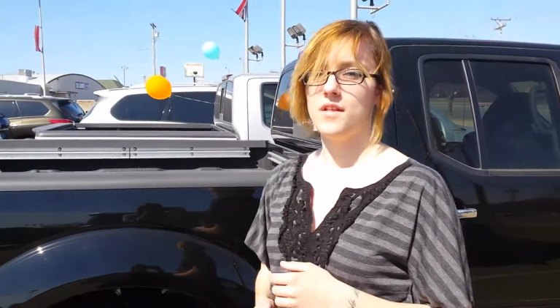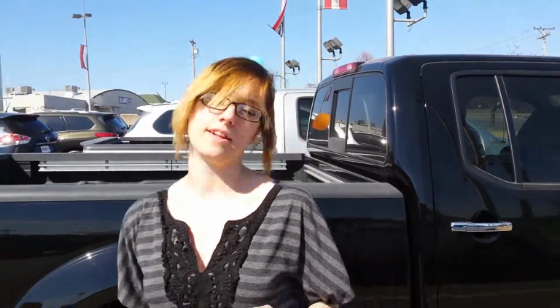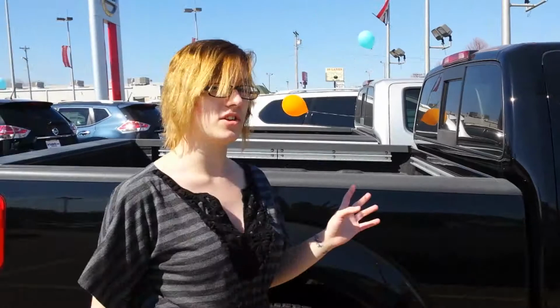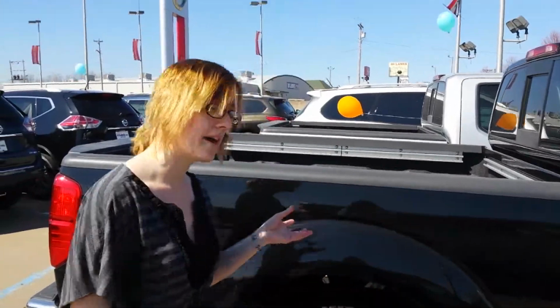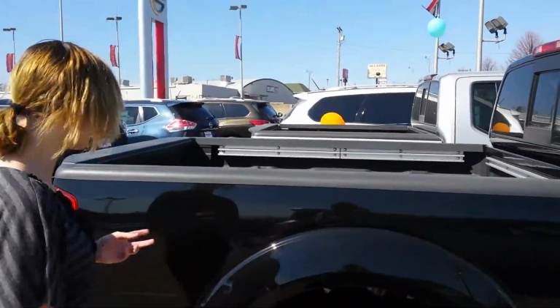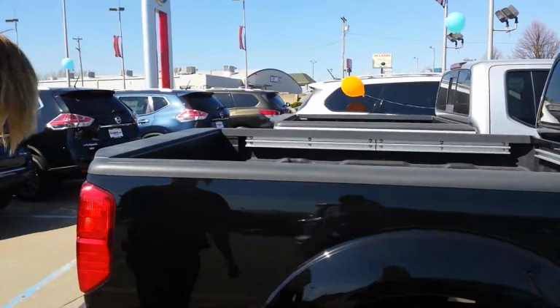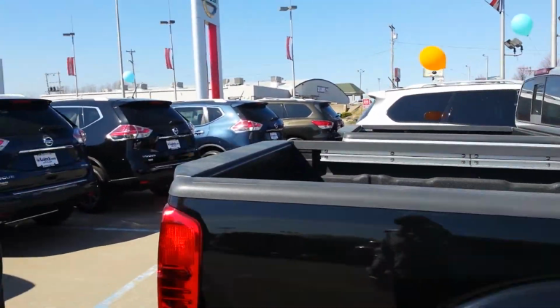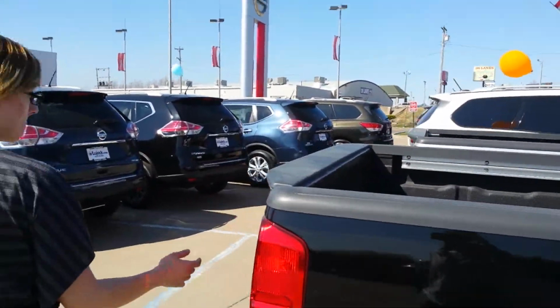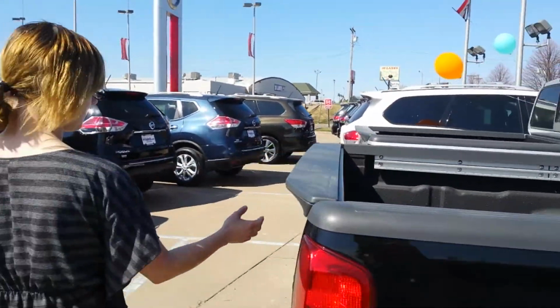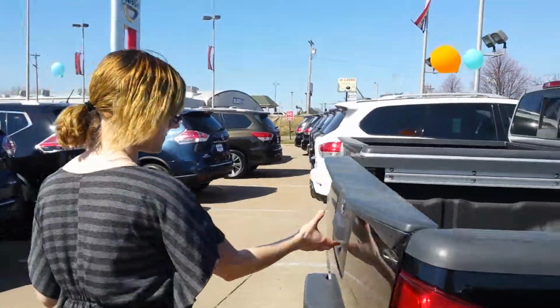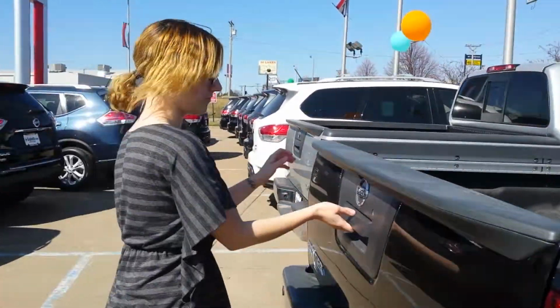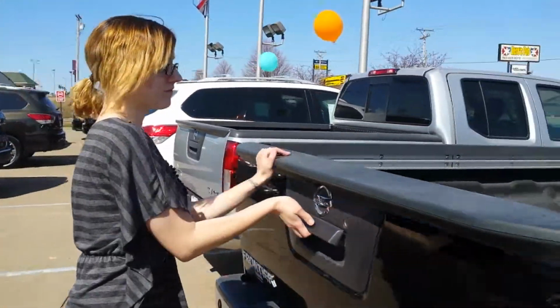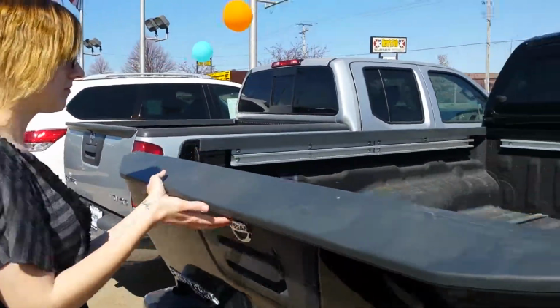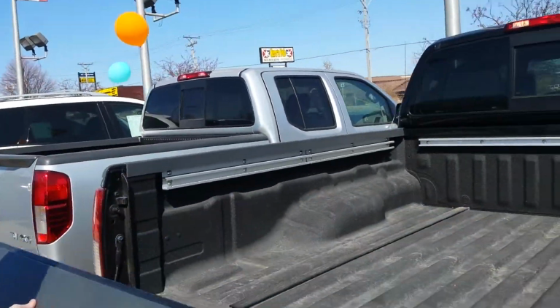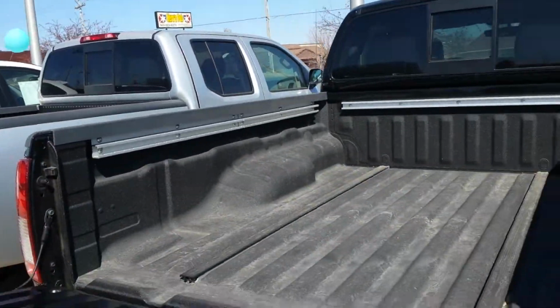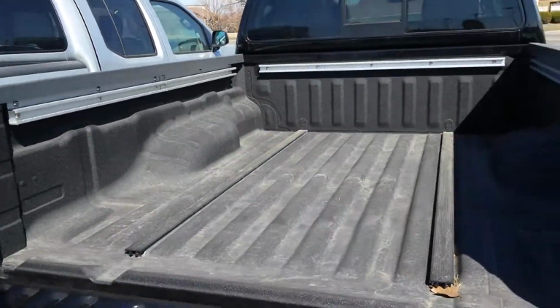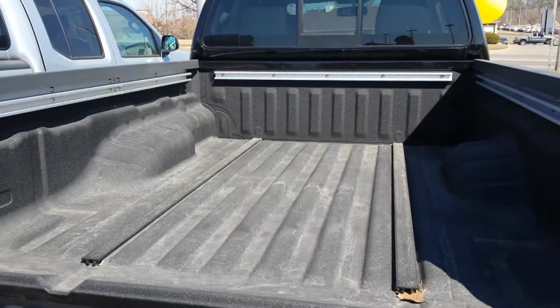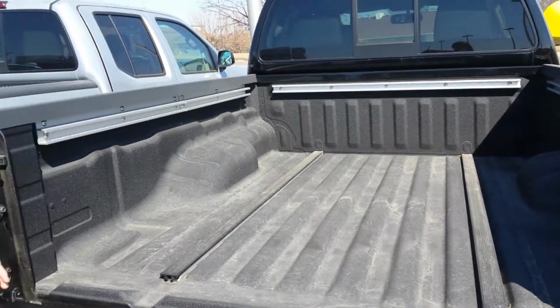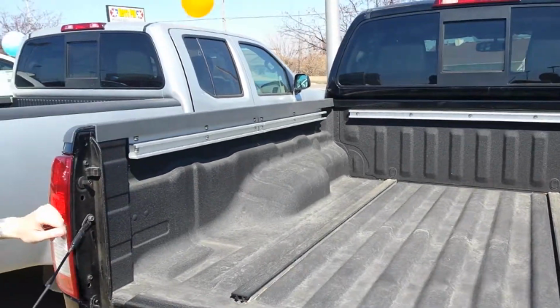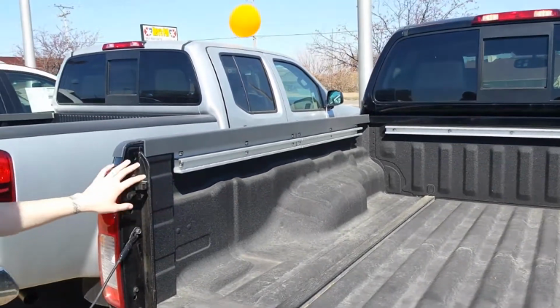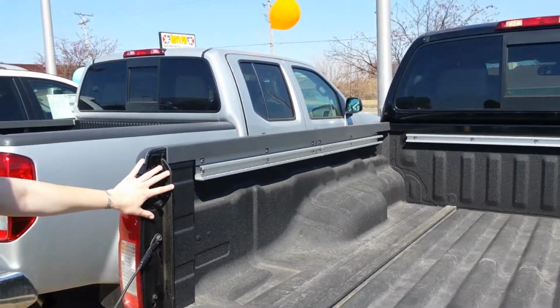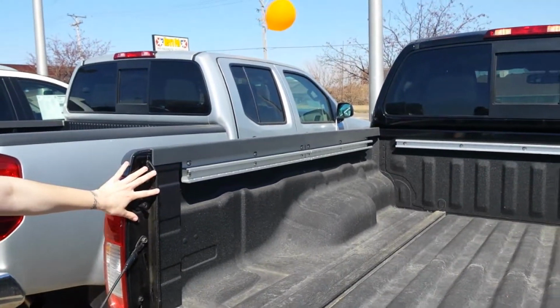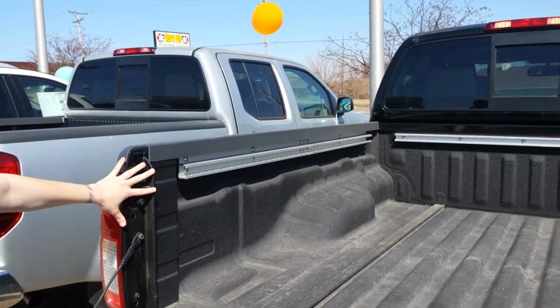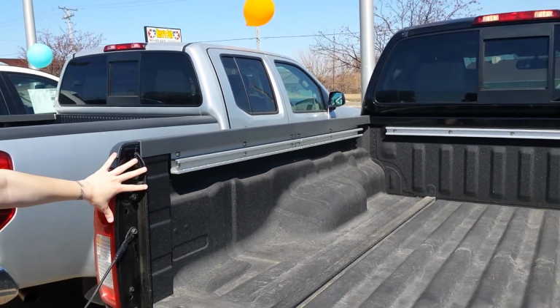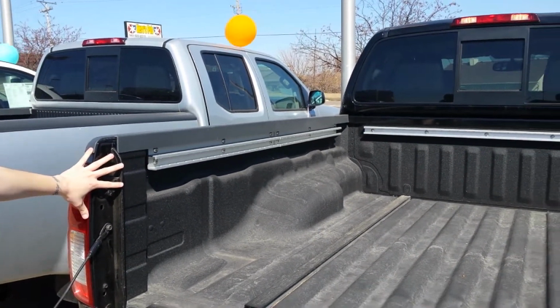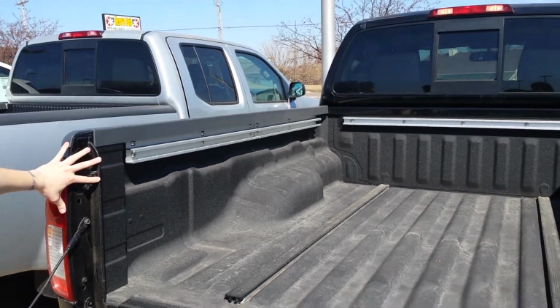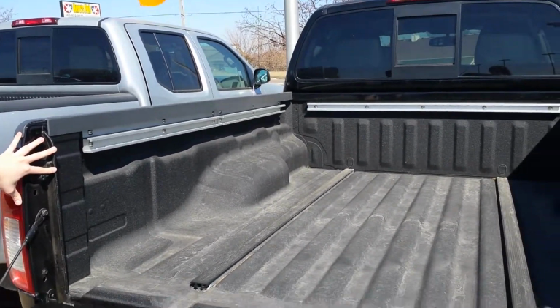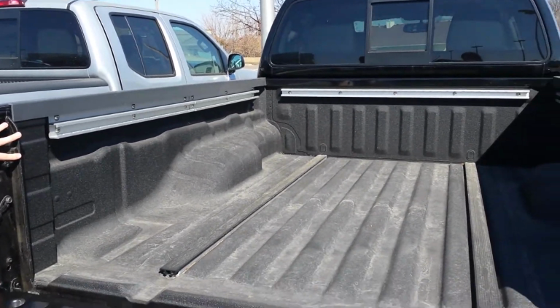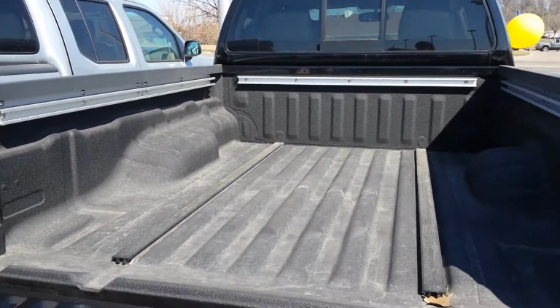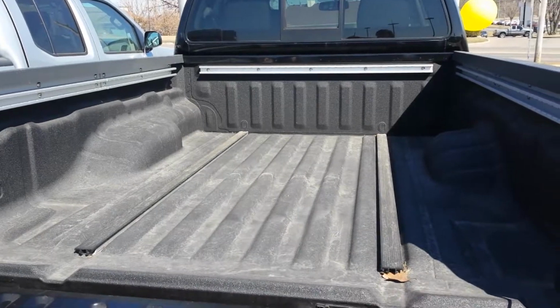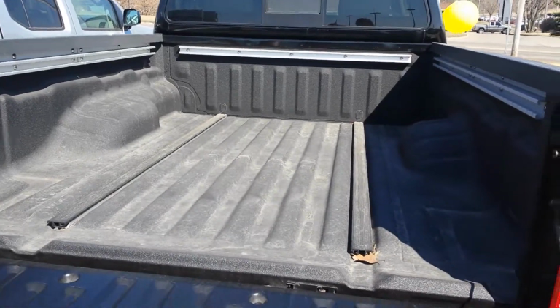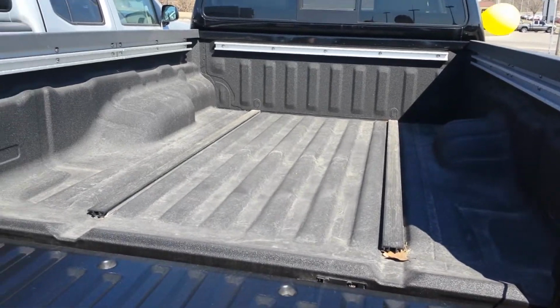I'd like to show you the bed. You do have utility tracks in which you can insert cleats to help use tie-downs and to keep your cargo safely secure.